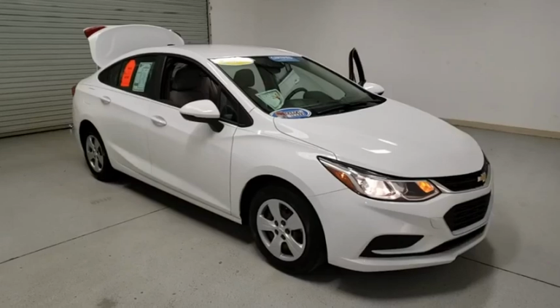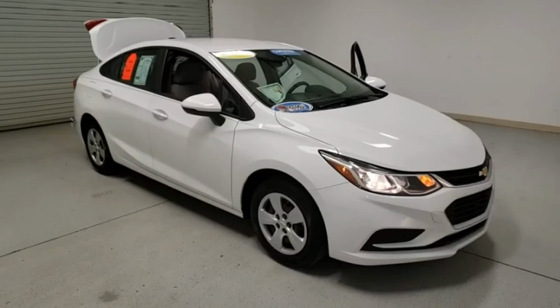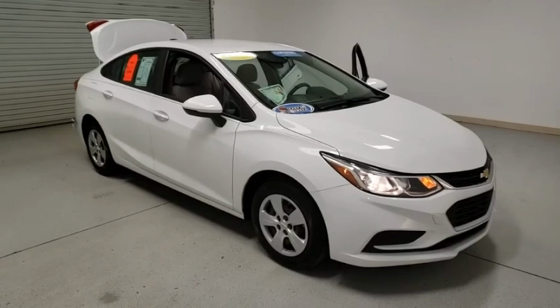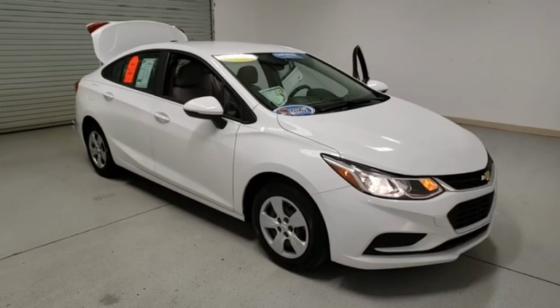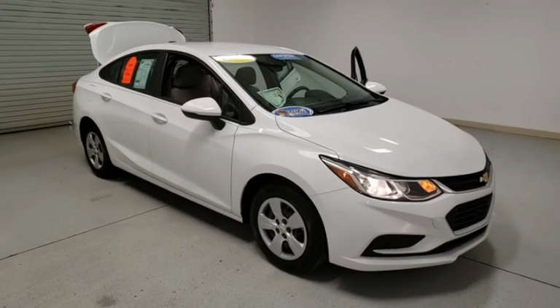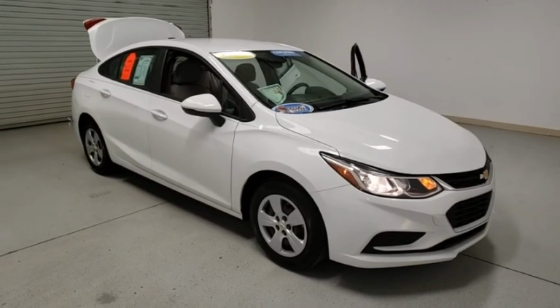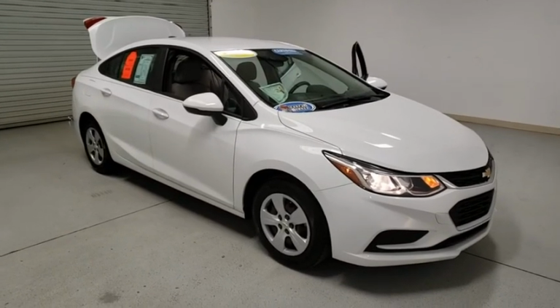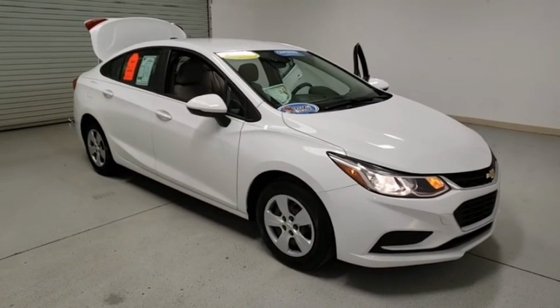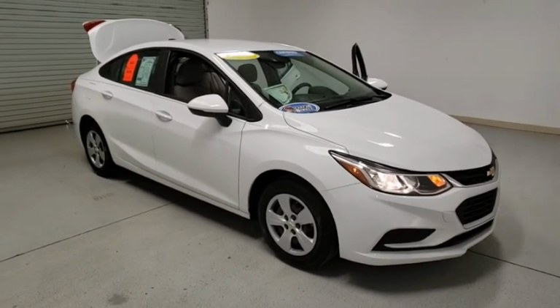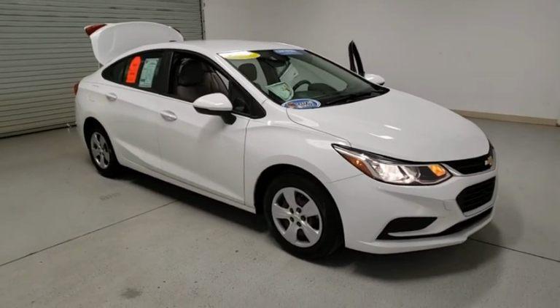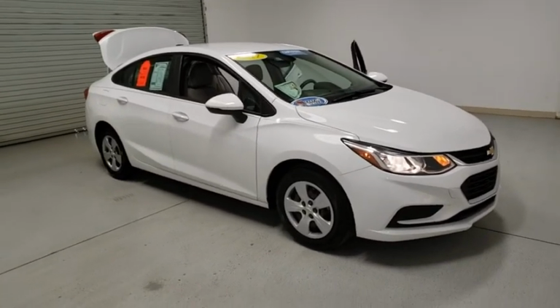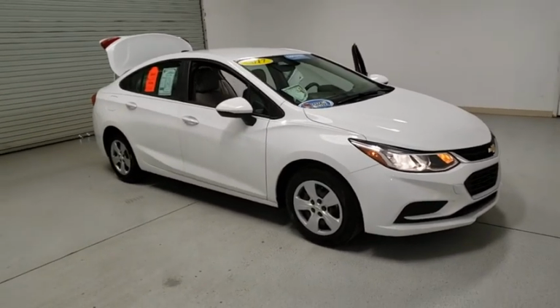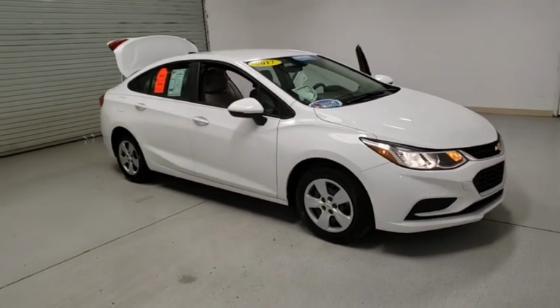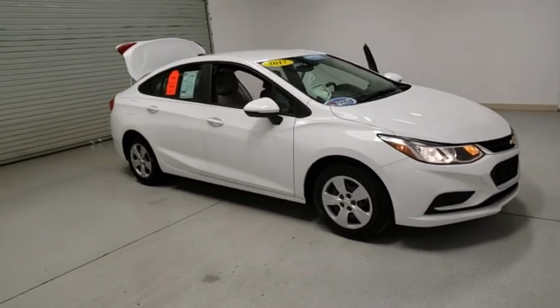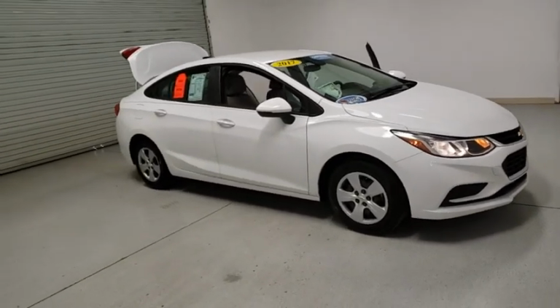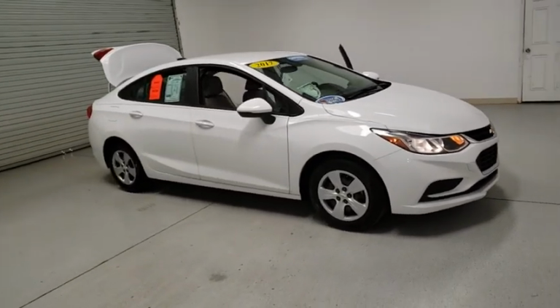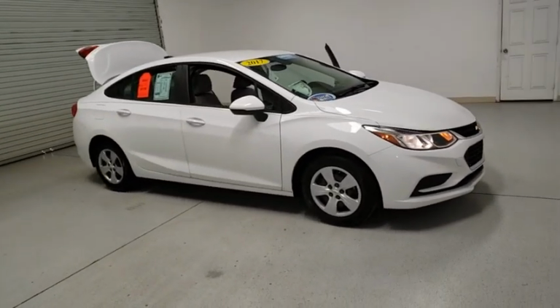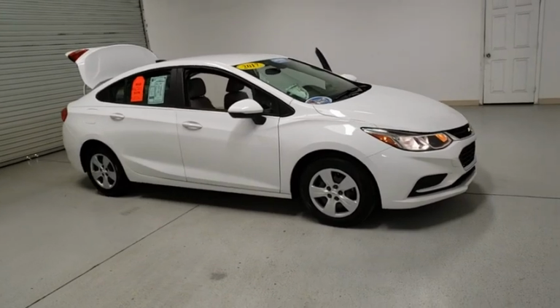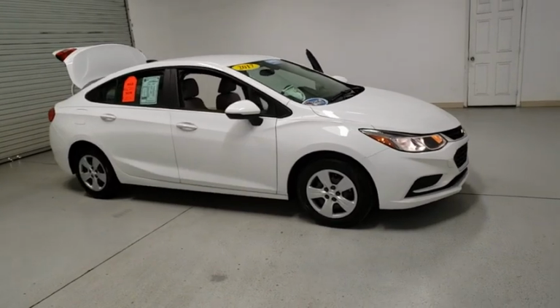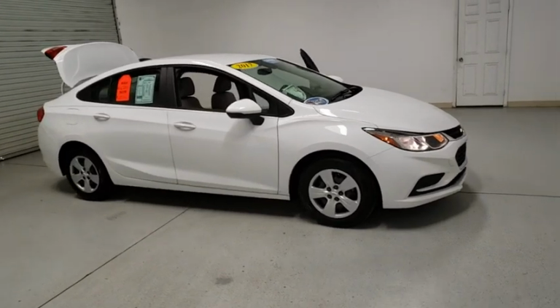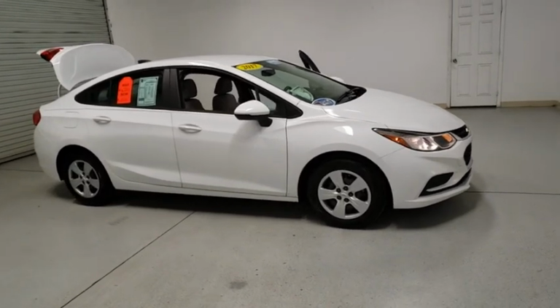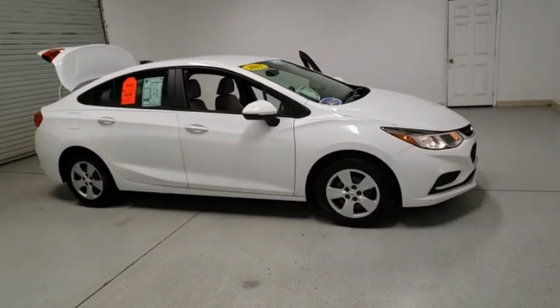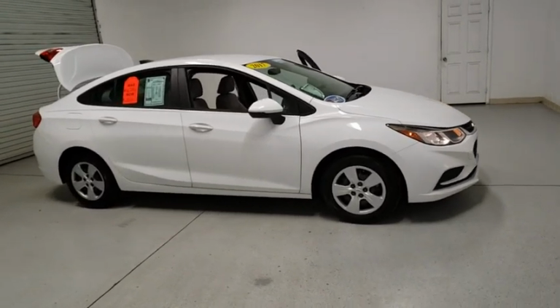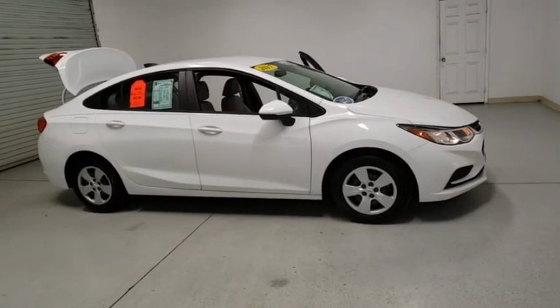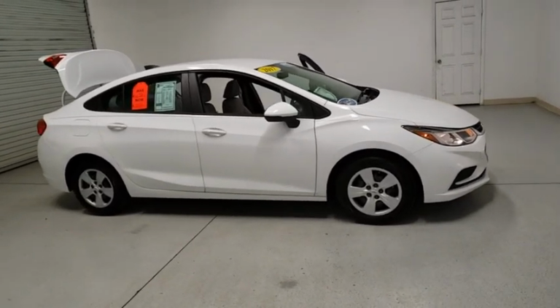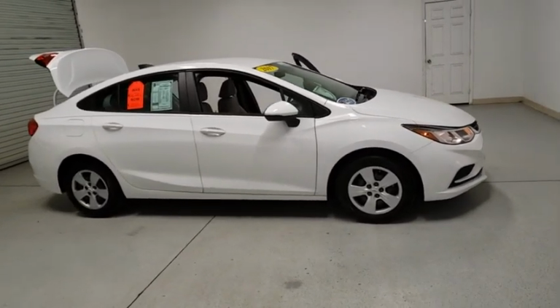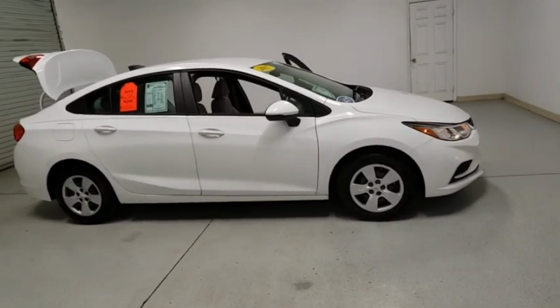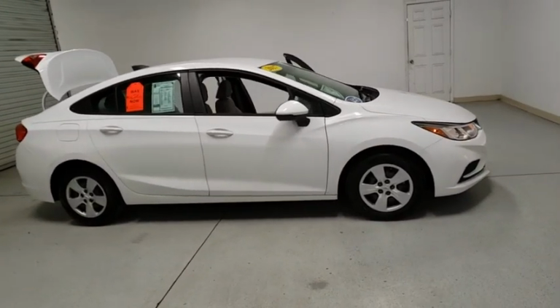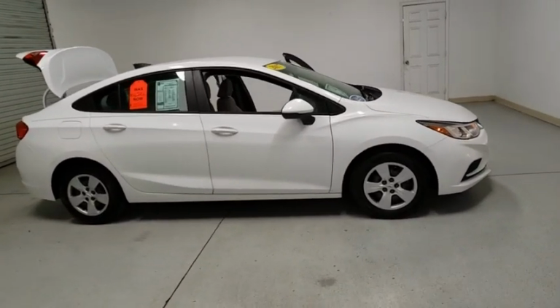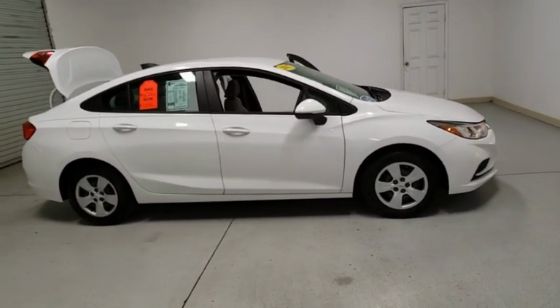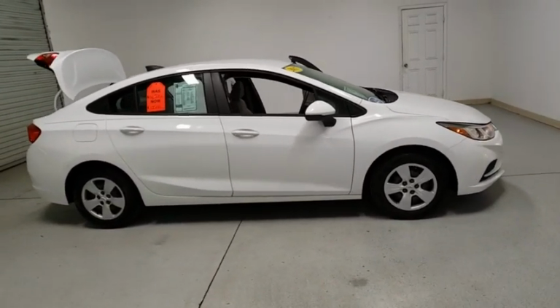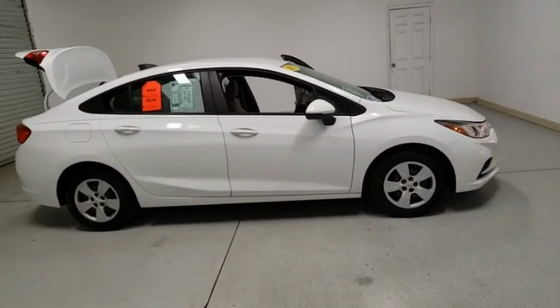Looking for the right vehicle? Check out the 2017 Chevrolet Cruze. The Cruze Blueprint calls for more than you'd expect. This vehicle has less than 30,000 miles.